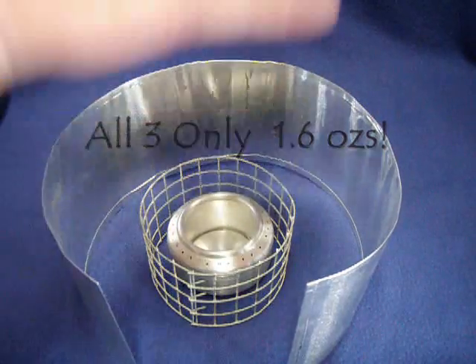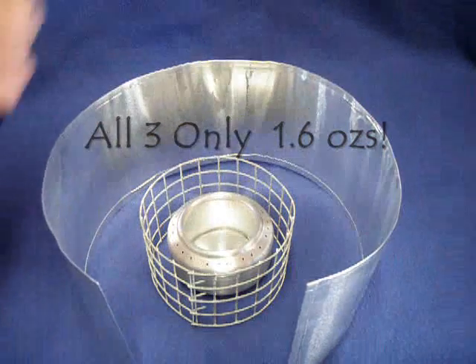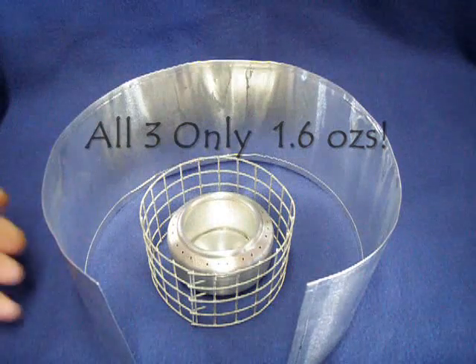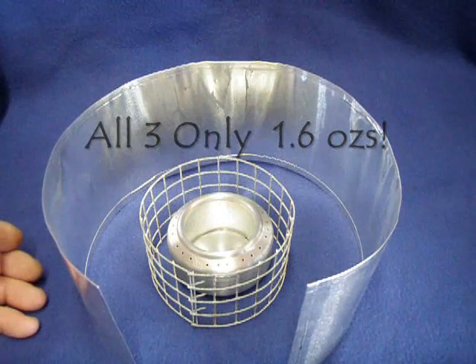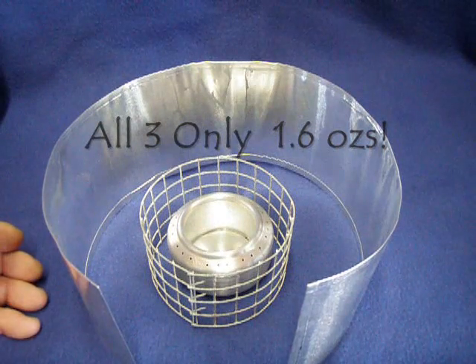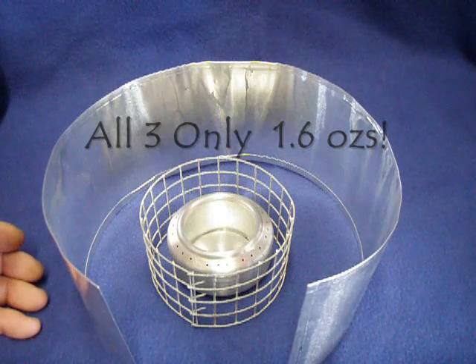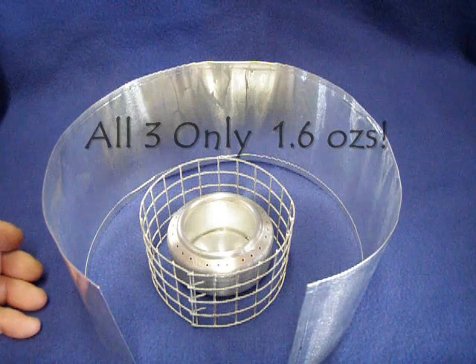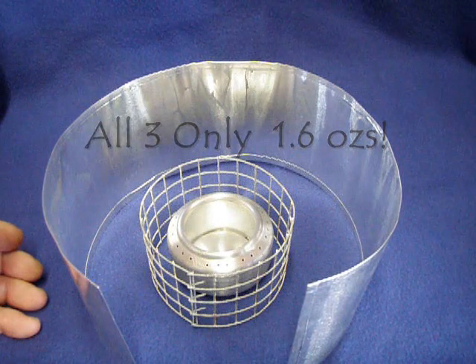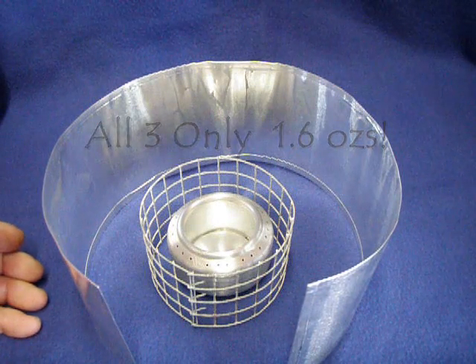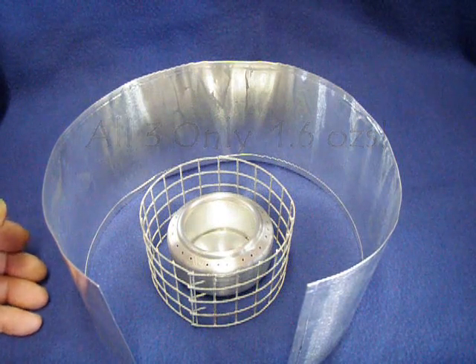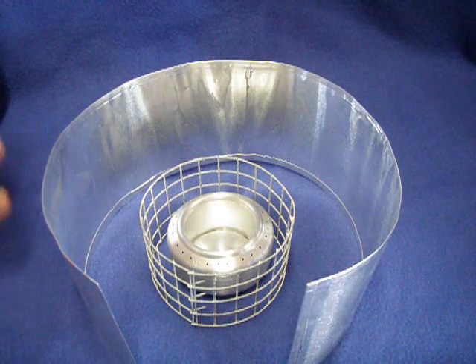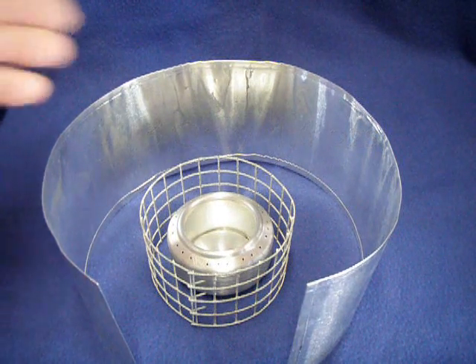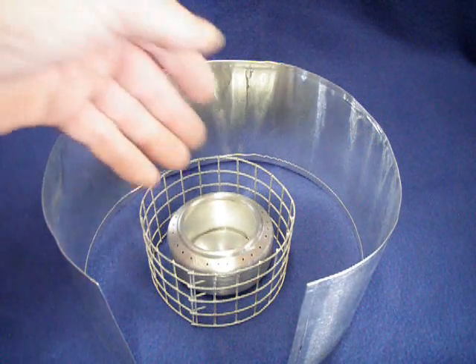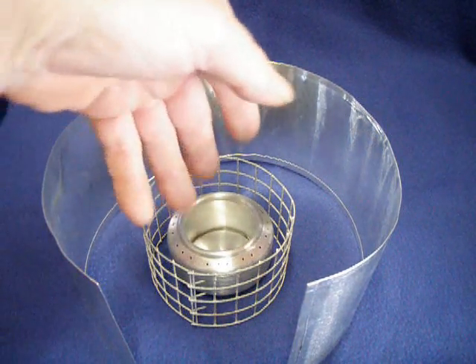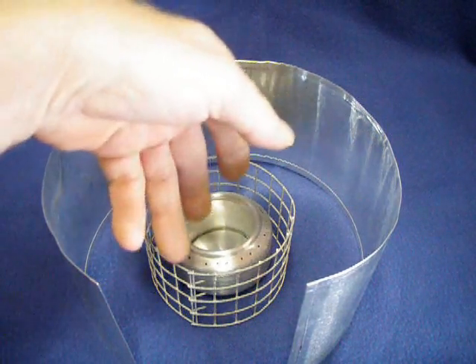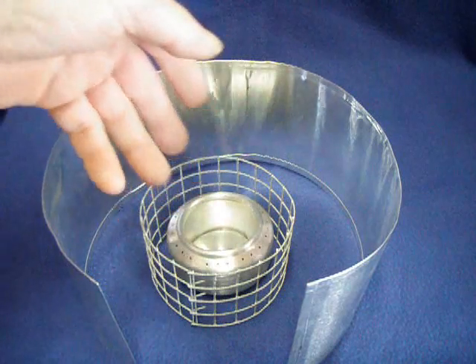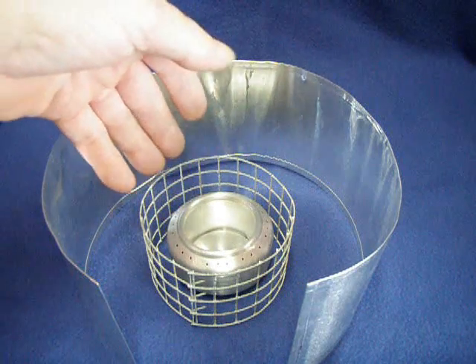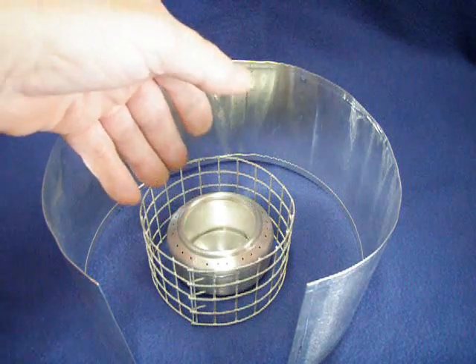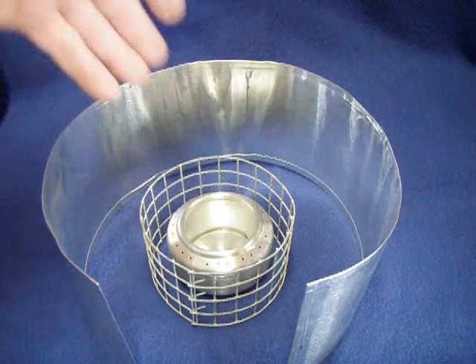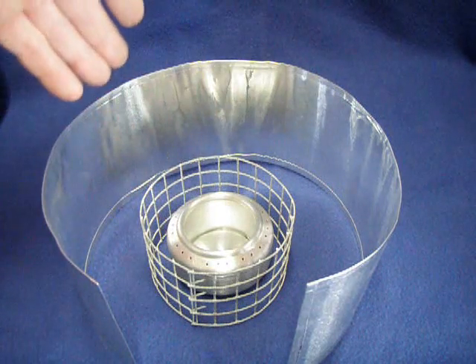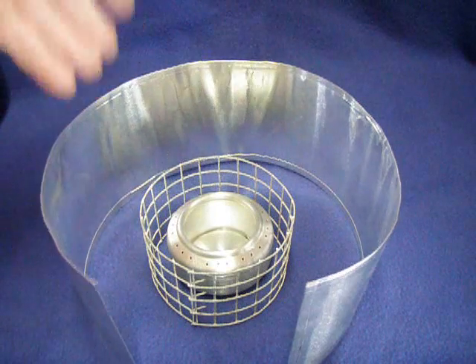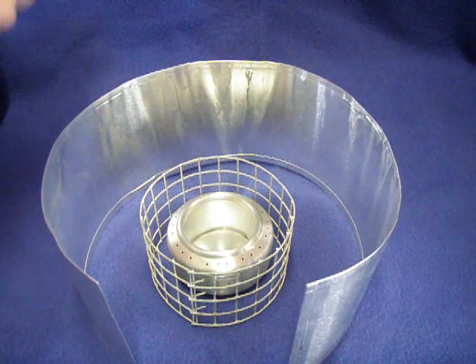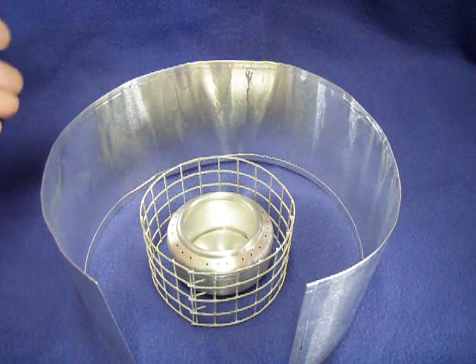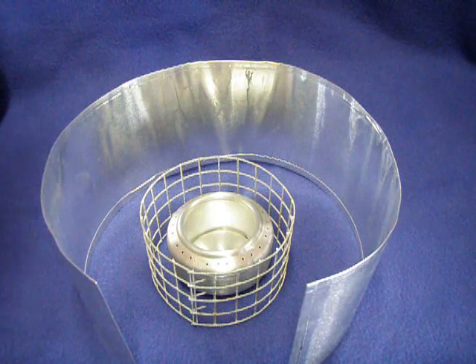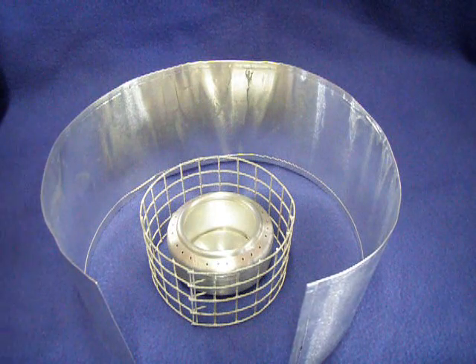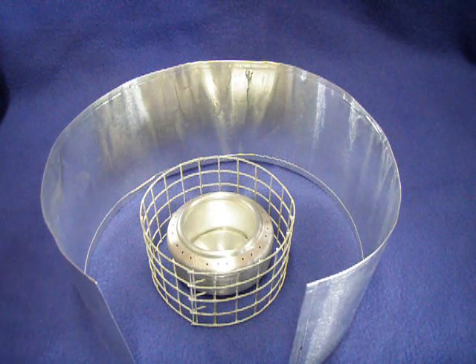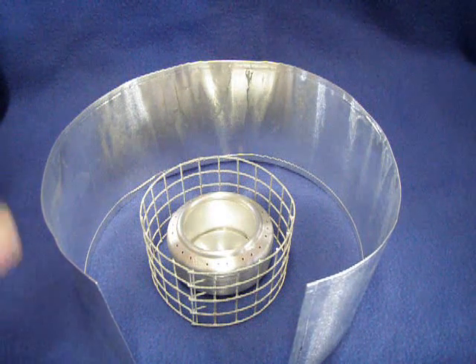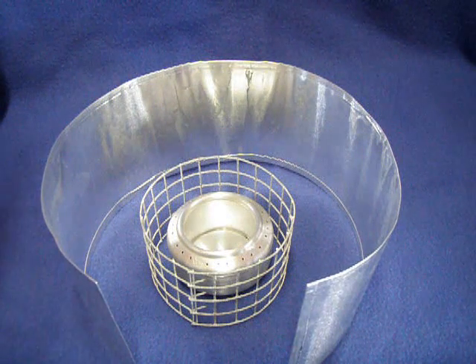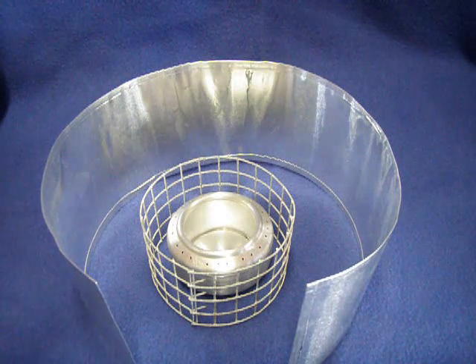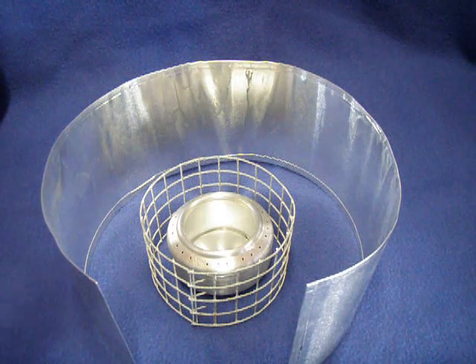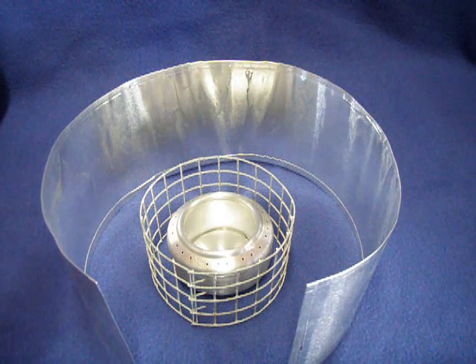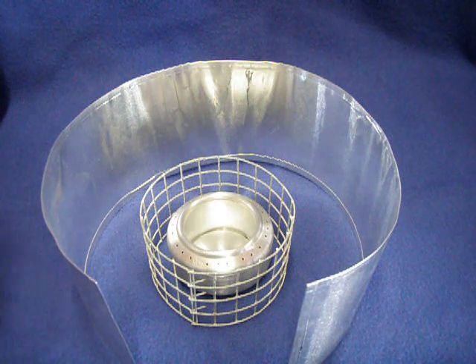All of these together — the stove, pot stand, and windscreen — weigh 1.6 ounces, less than 2 ounces total.